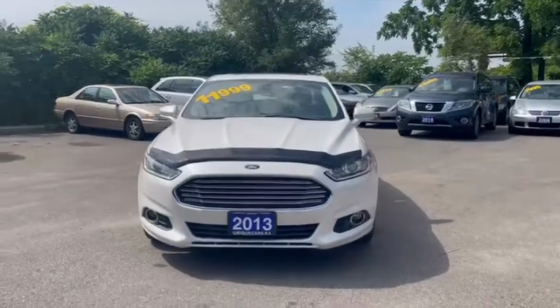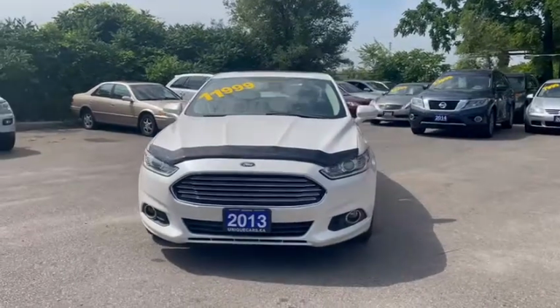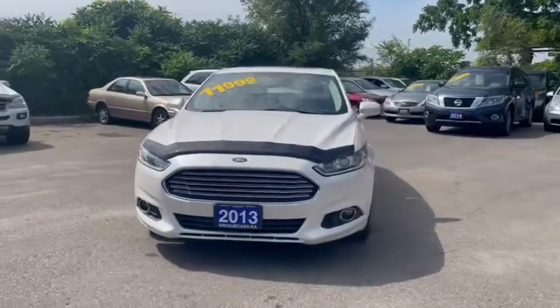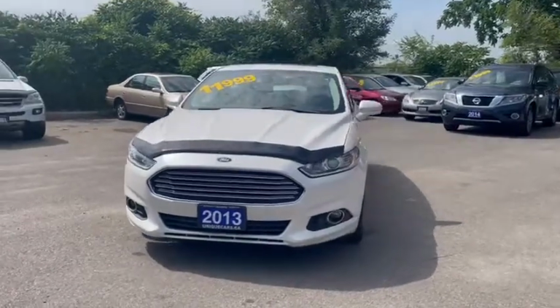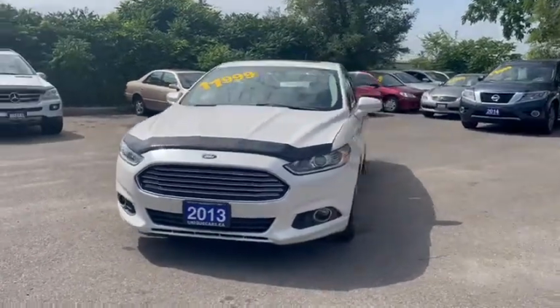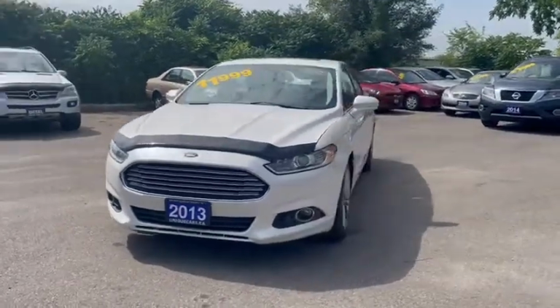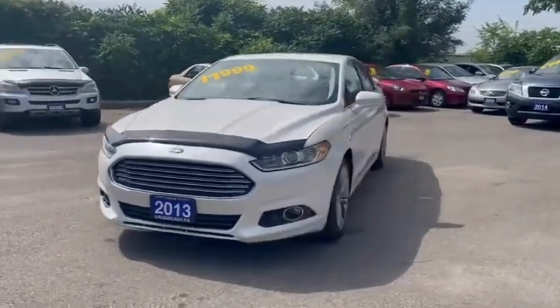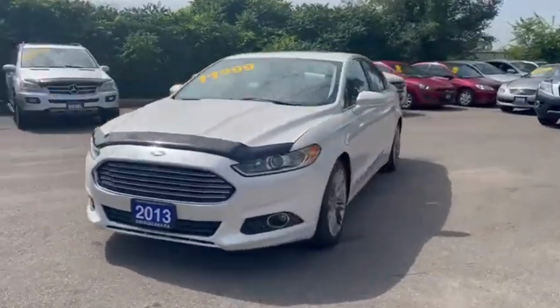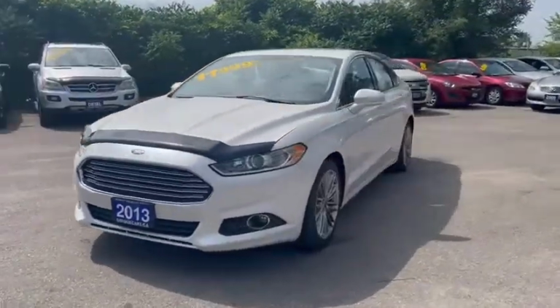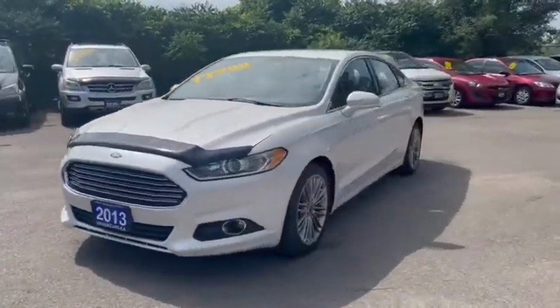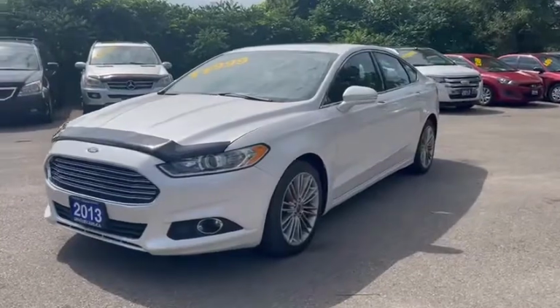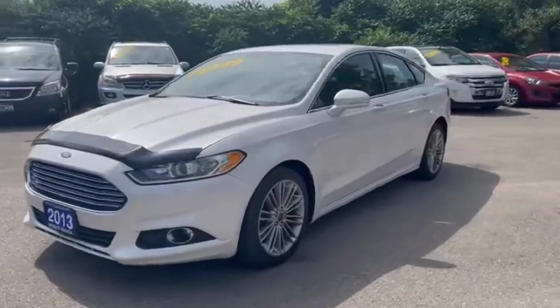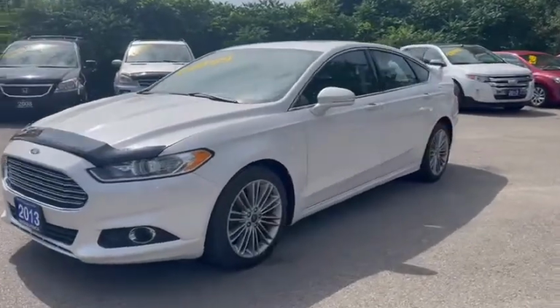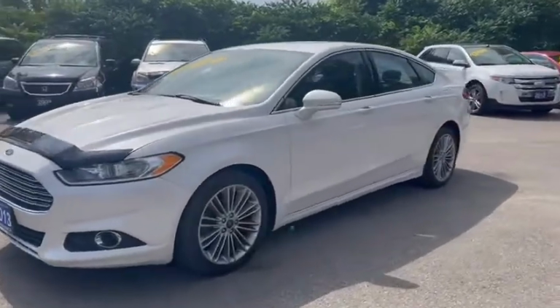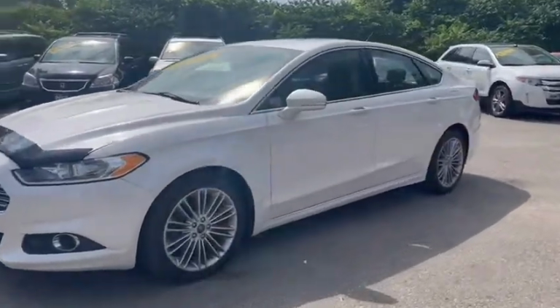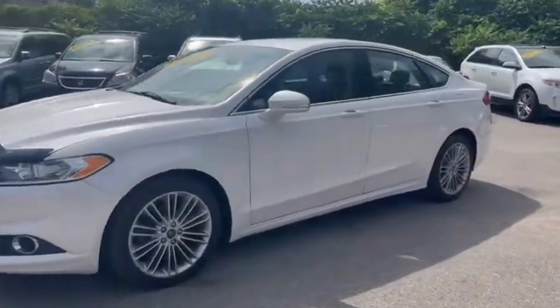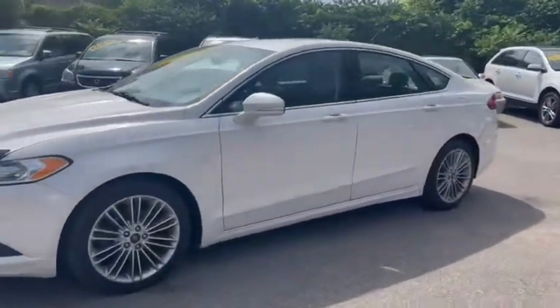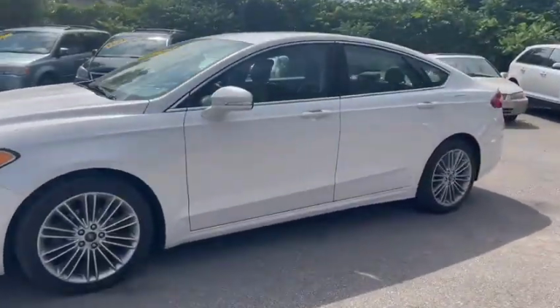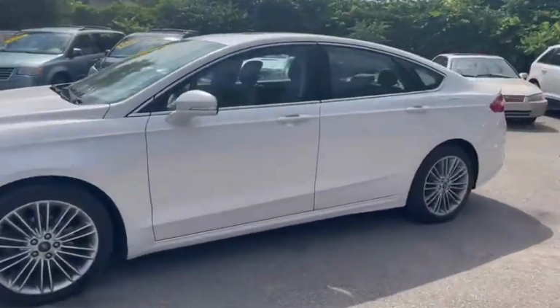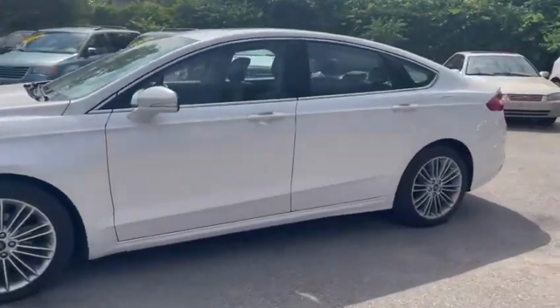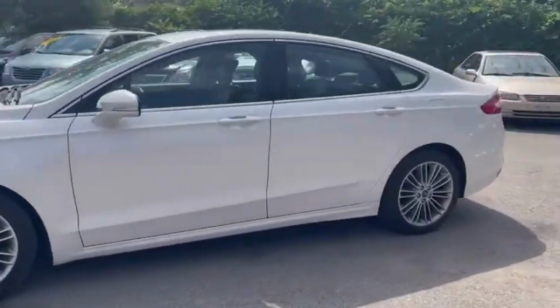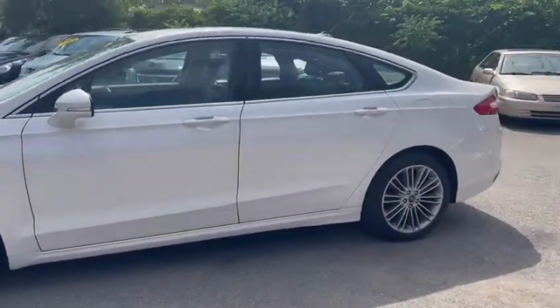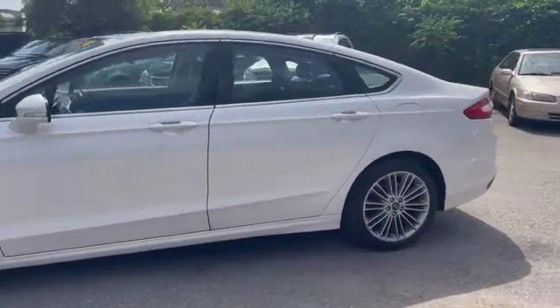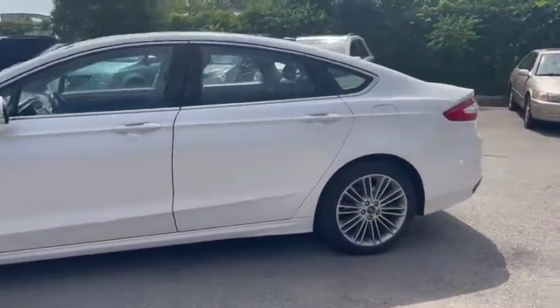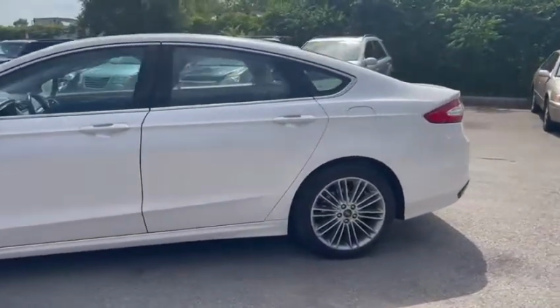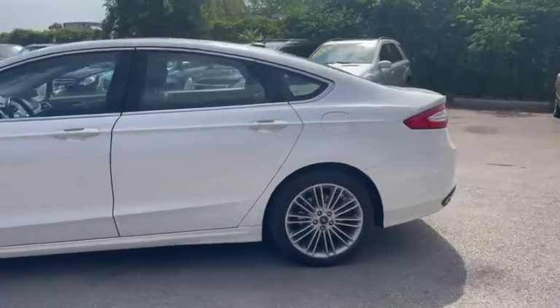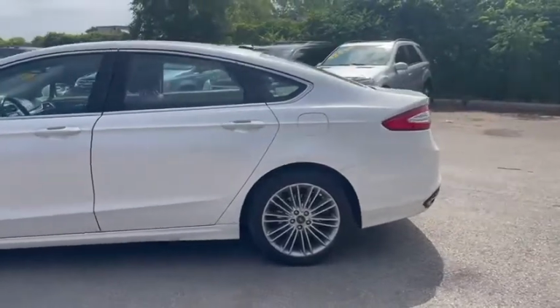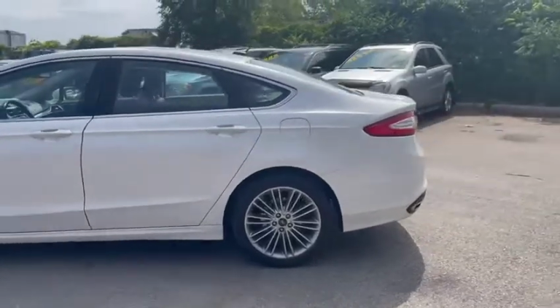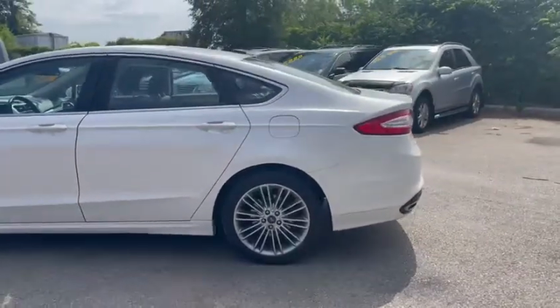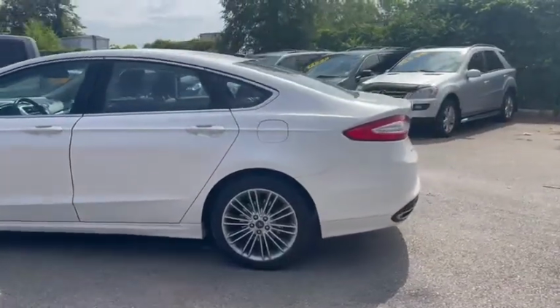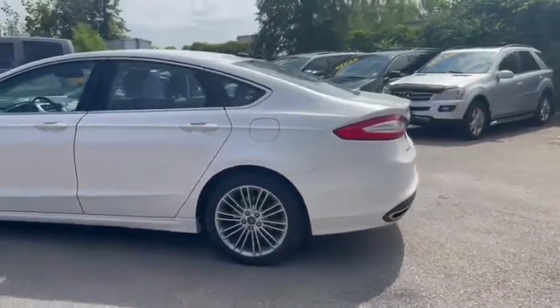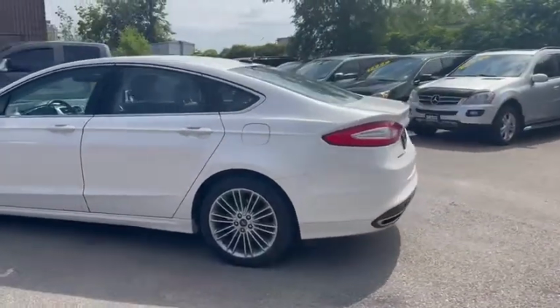Welcome to Unique Cars Limited. We are located at 1364 Plains Road East, Burlington, or you can give us a call at 905-580-2102.